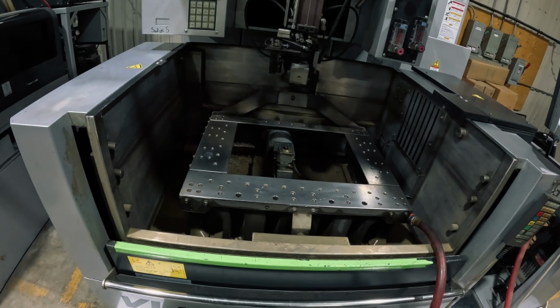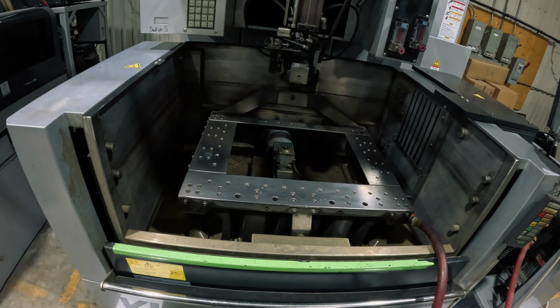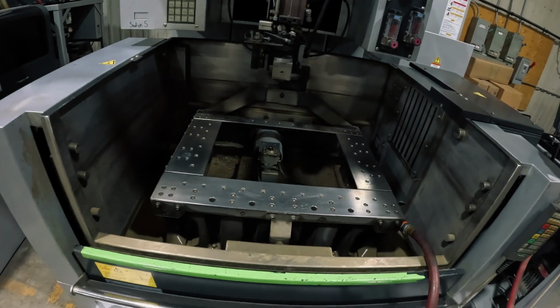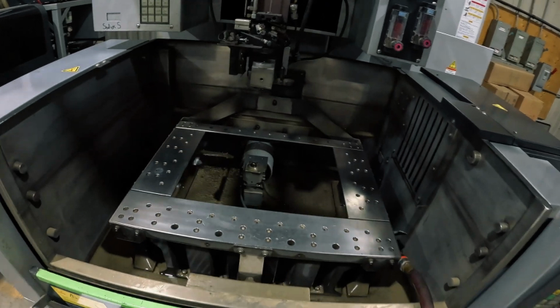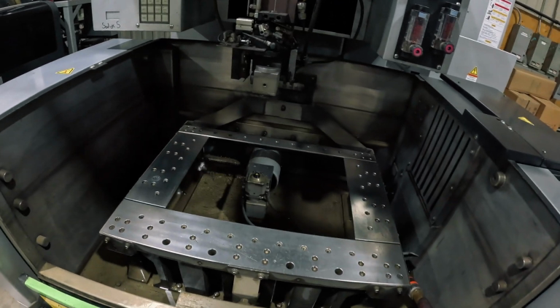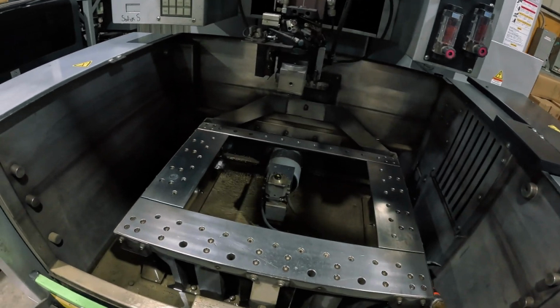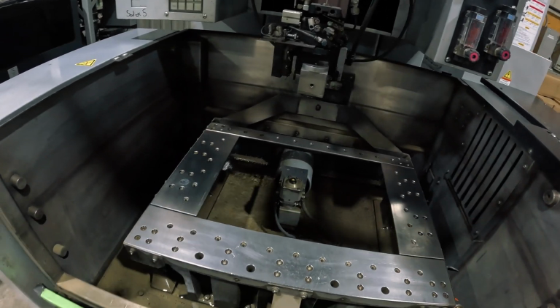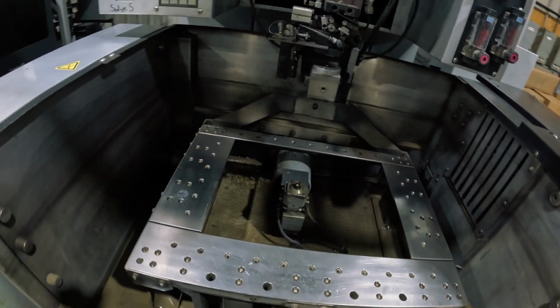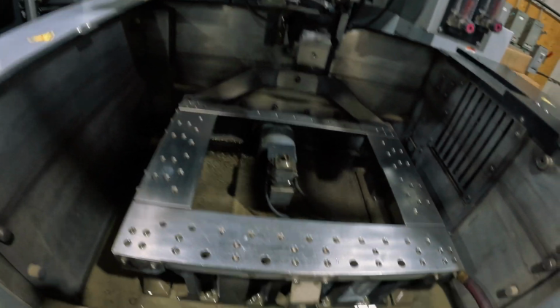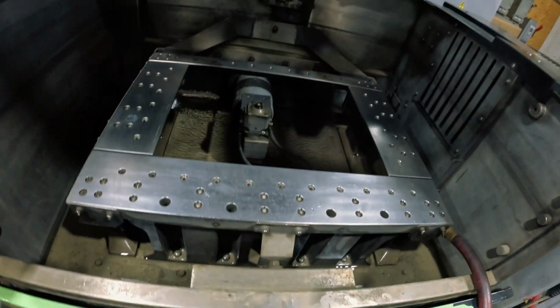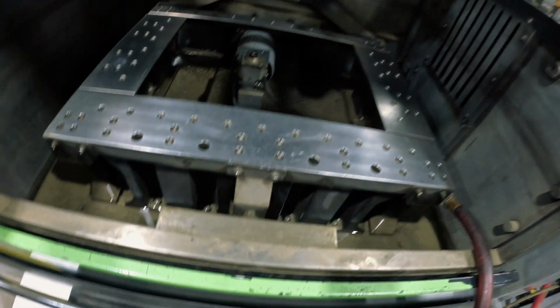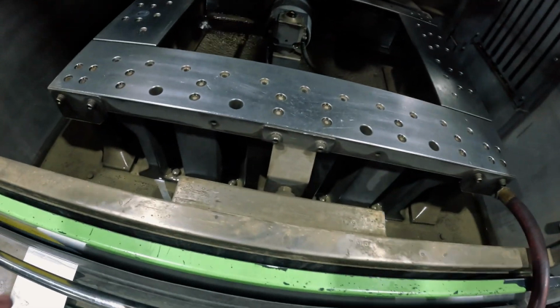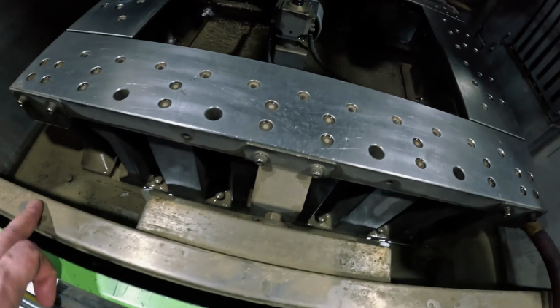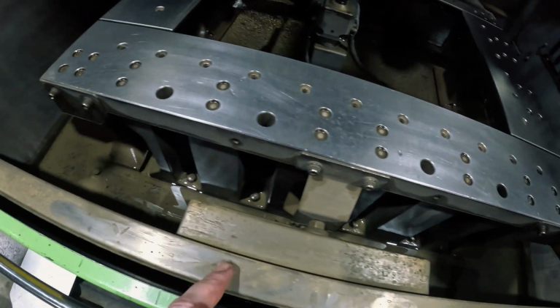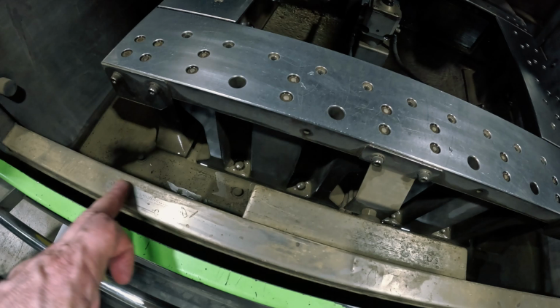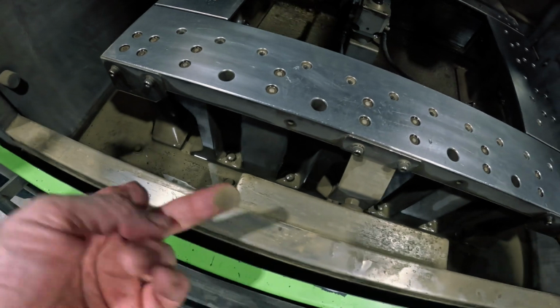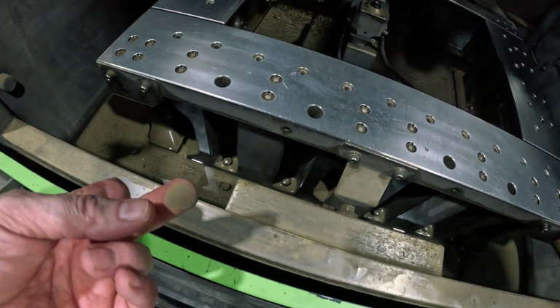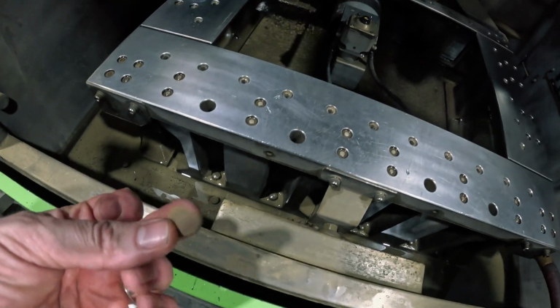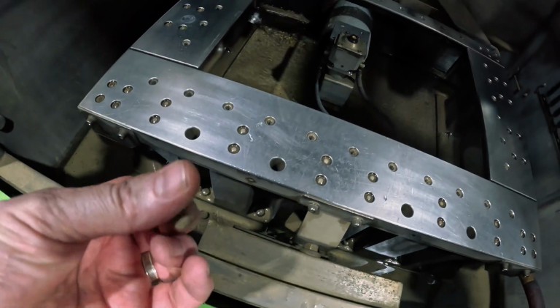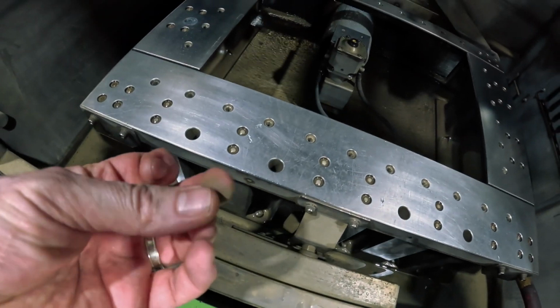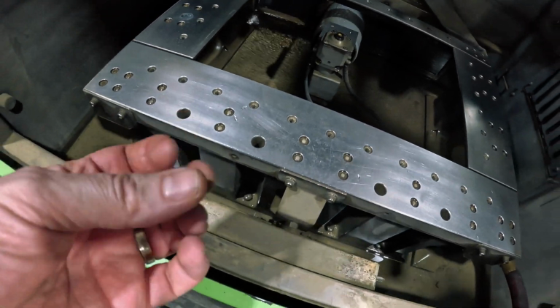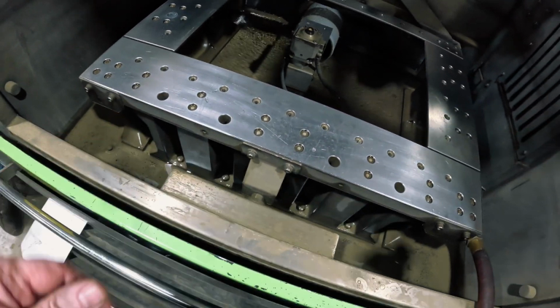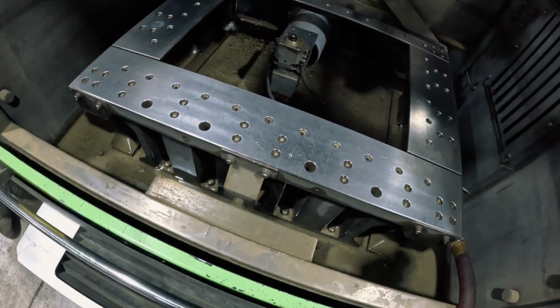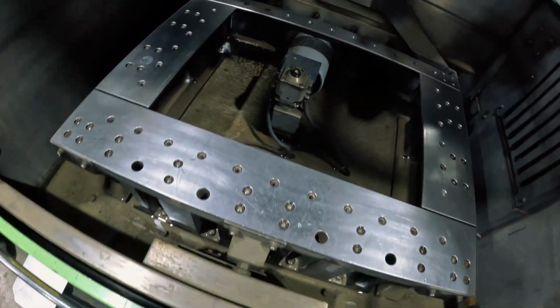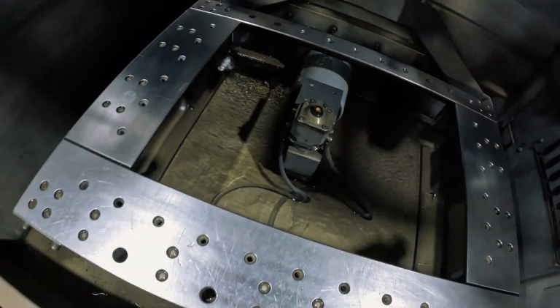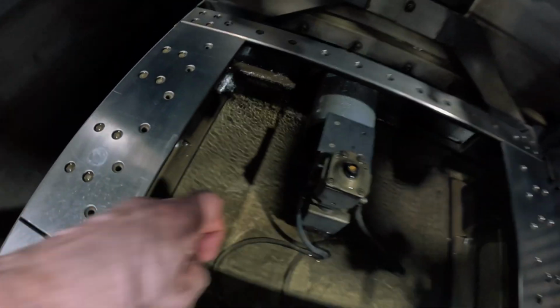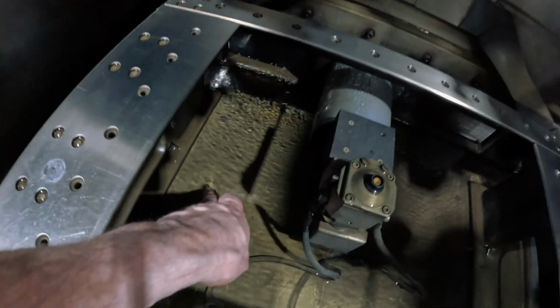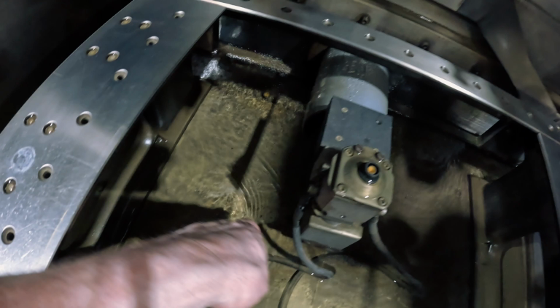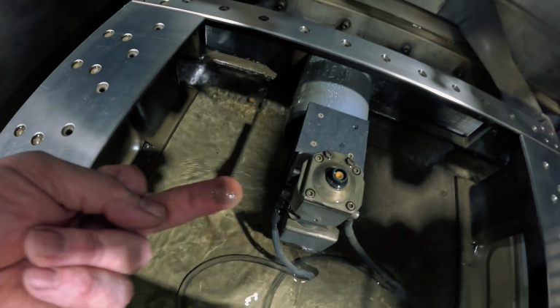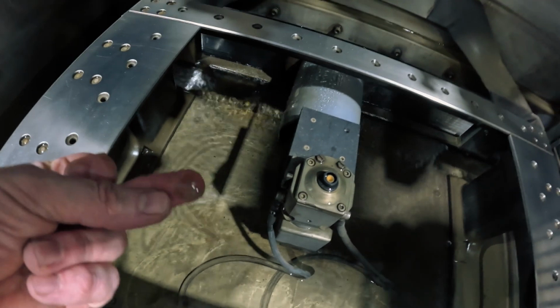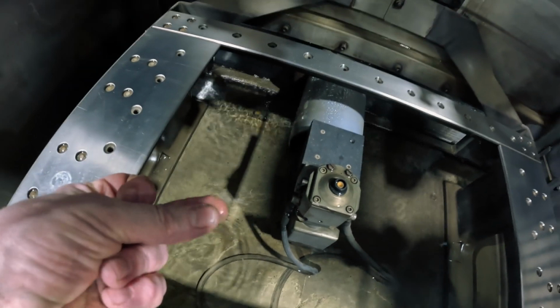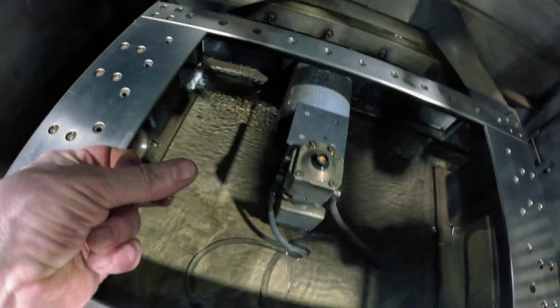Here's one of our wire machines that's getting ready for servicing. As you can see down here you have all this crud — that's dried stuff from the wire cutting. You can see down on the bottom of the tank there's also a bunch of stuff here.